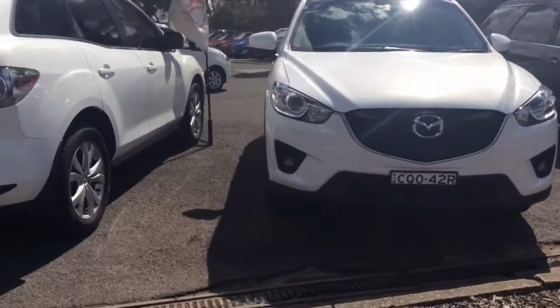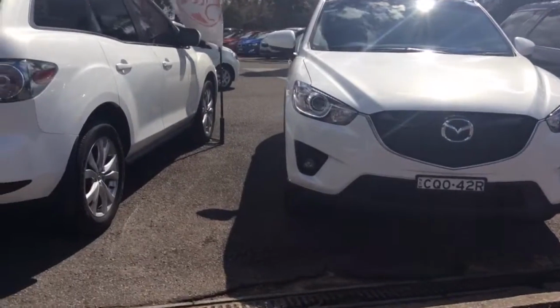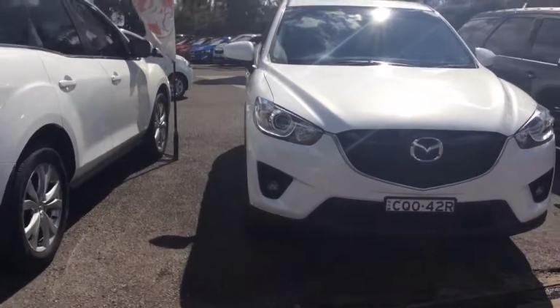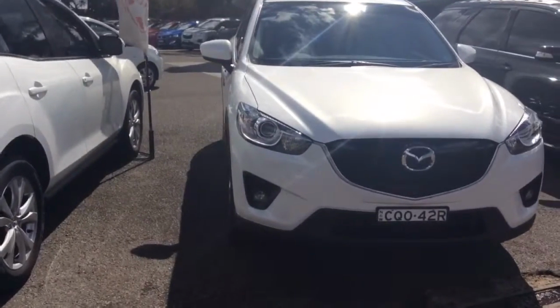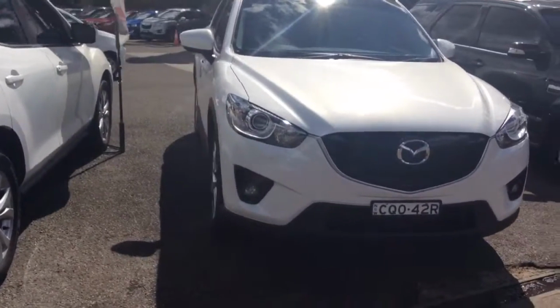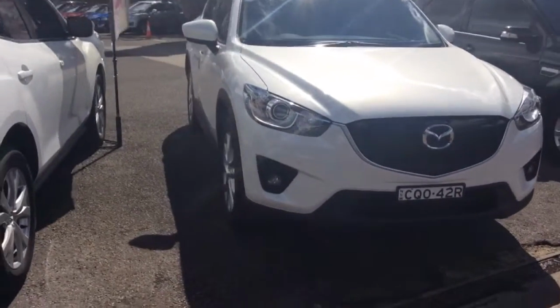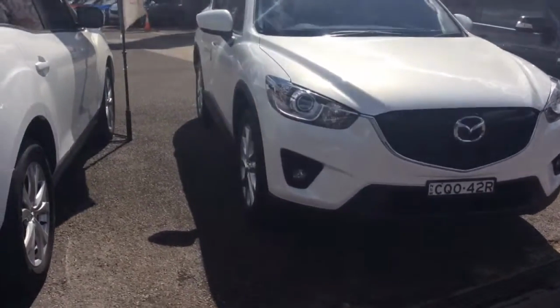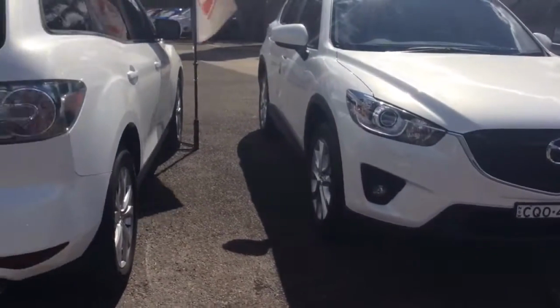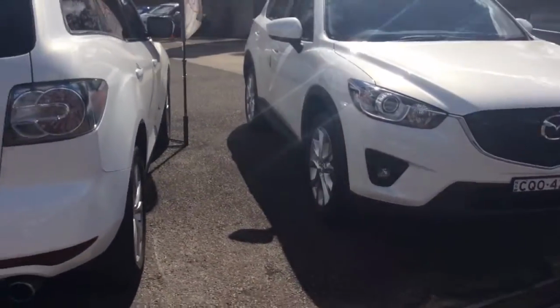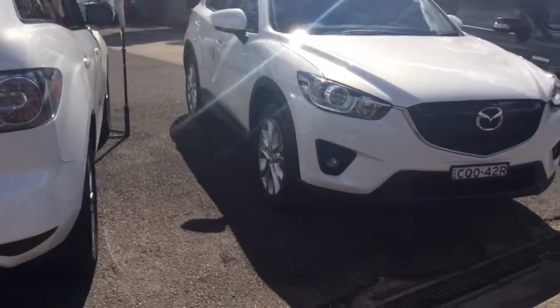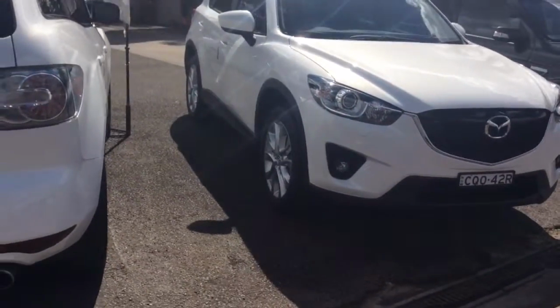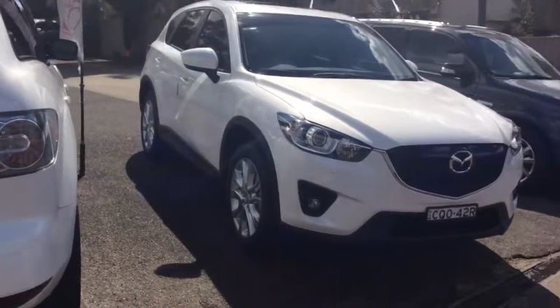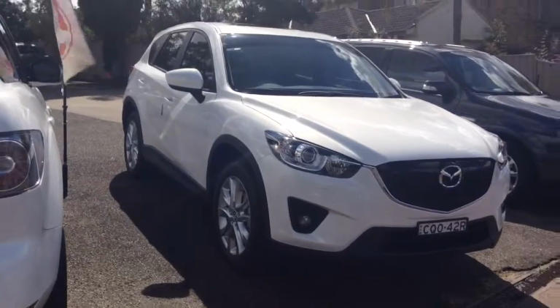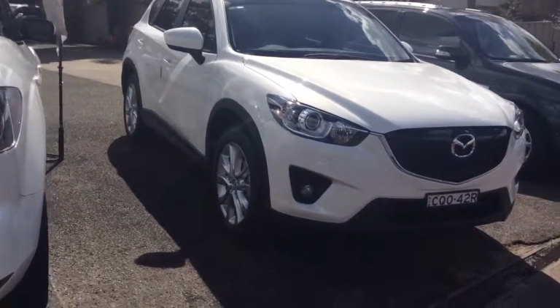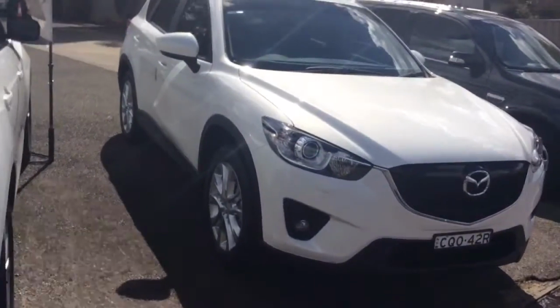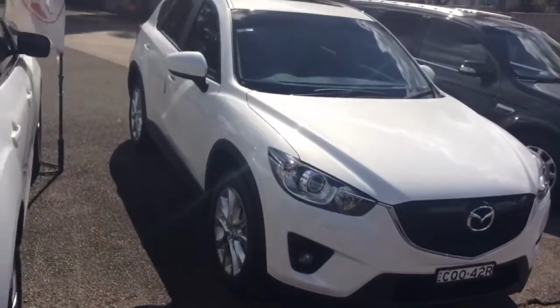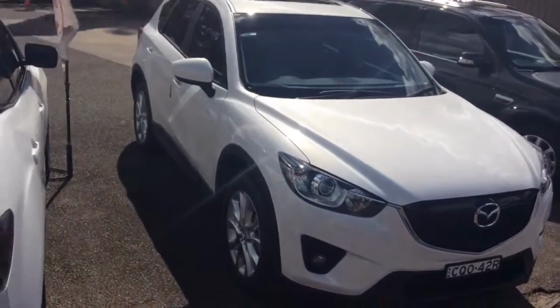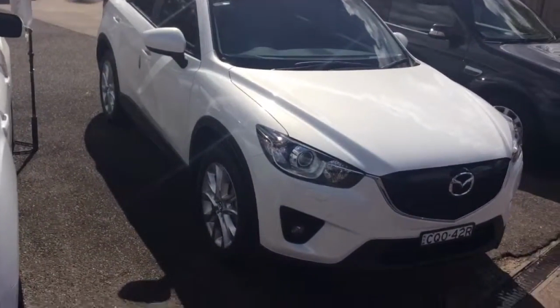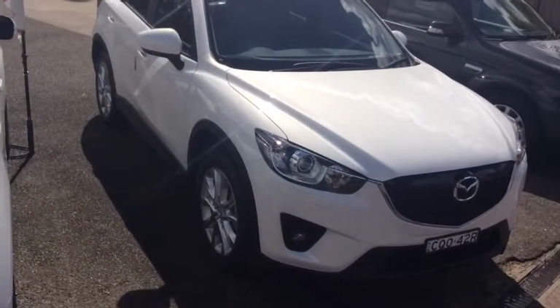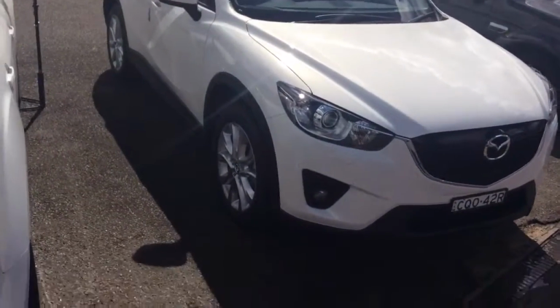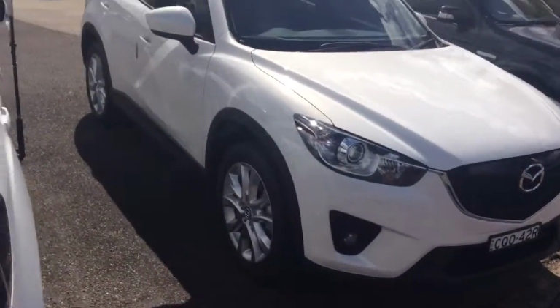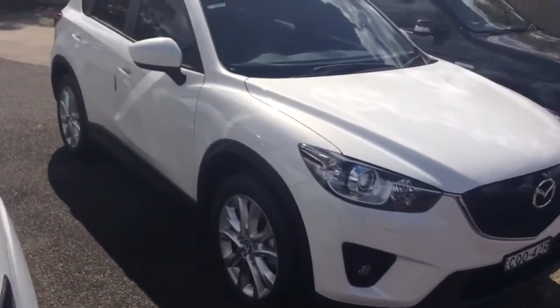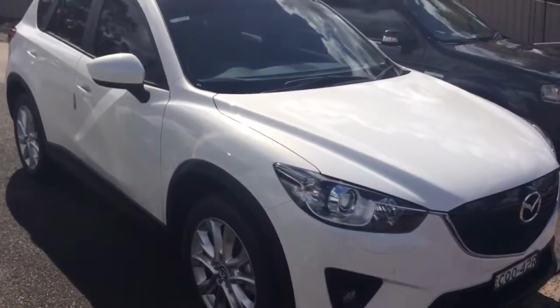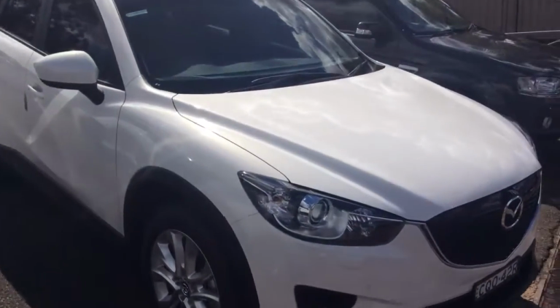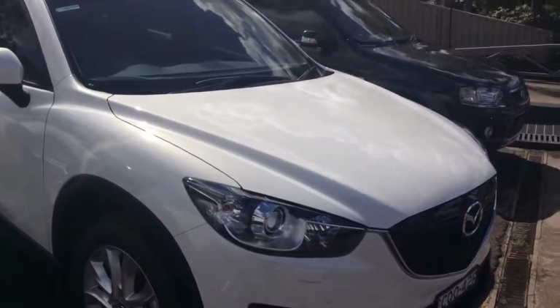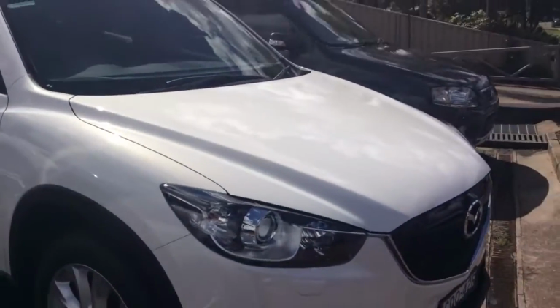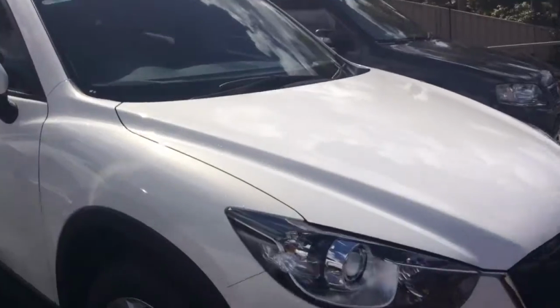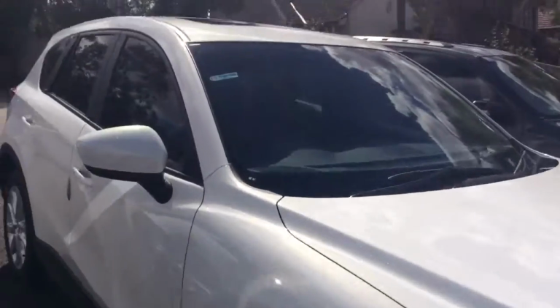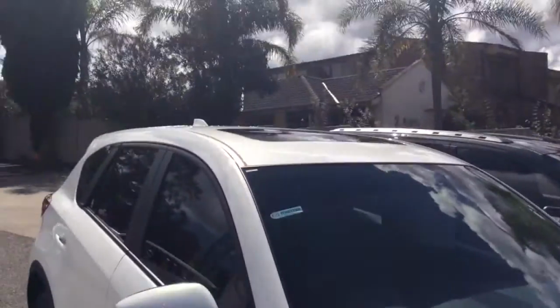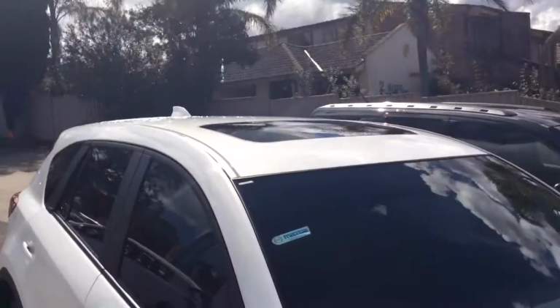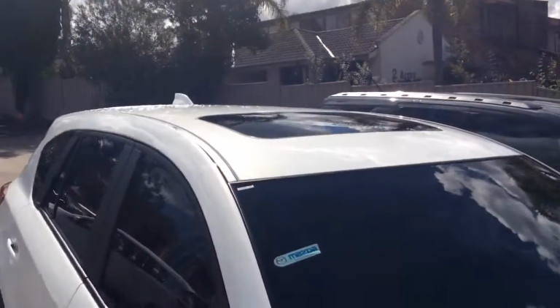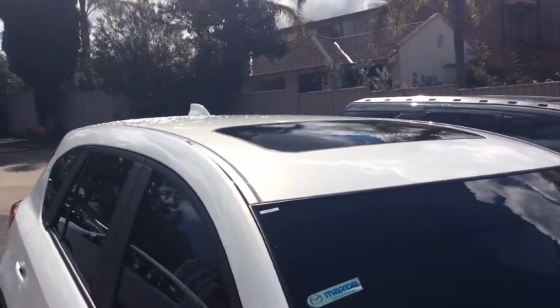It's got the pearl colour and if you're familiar with the GT features, it has the bigger wheels, fog lamps, front parking sensors as well as the sunroof.